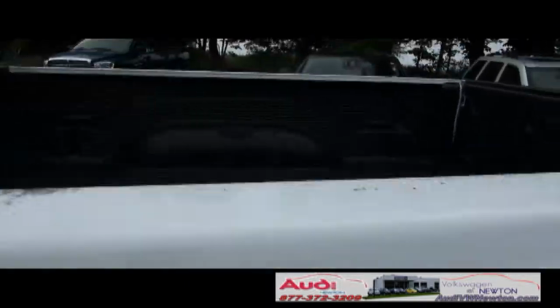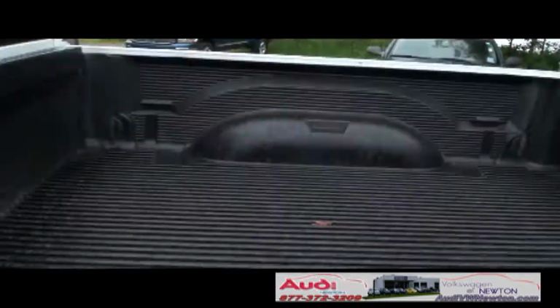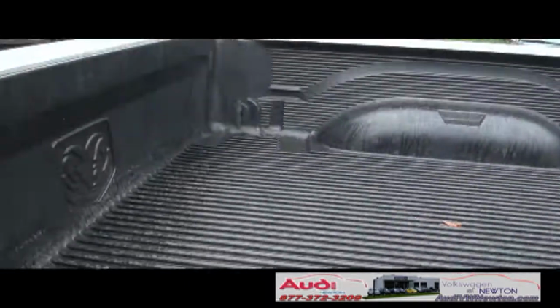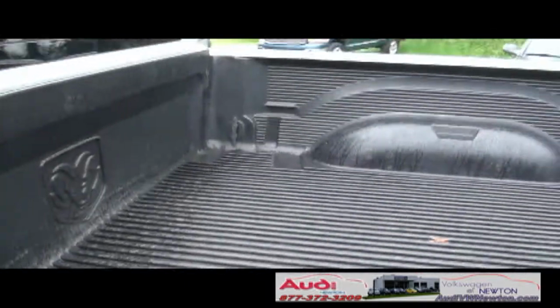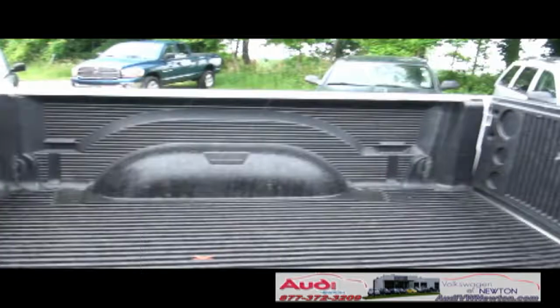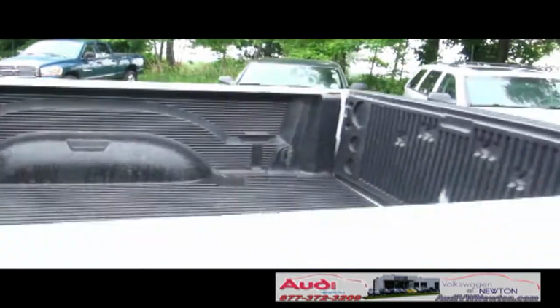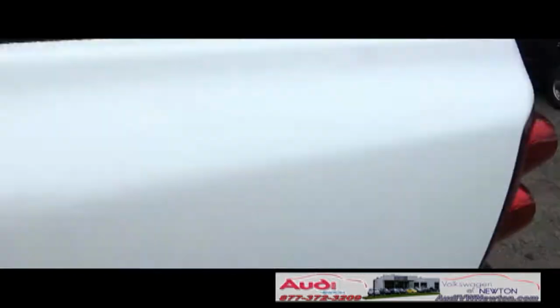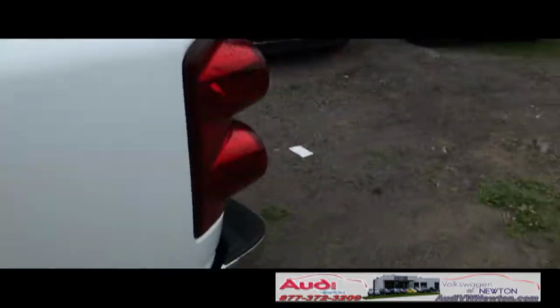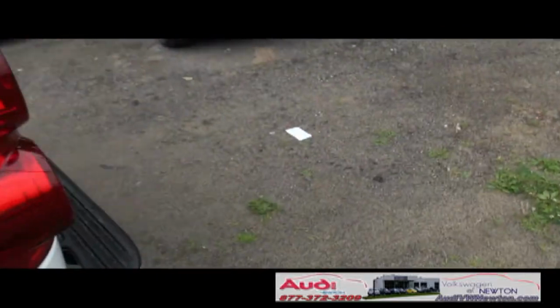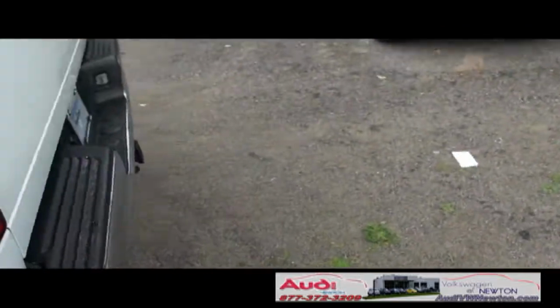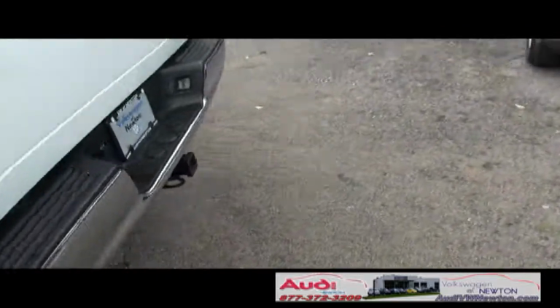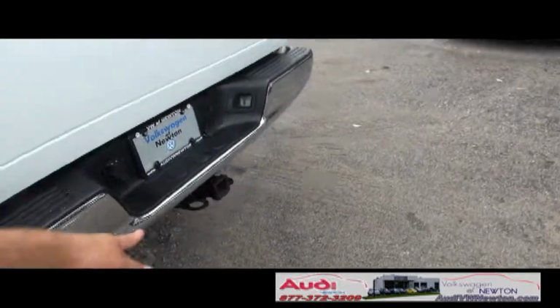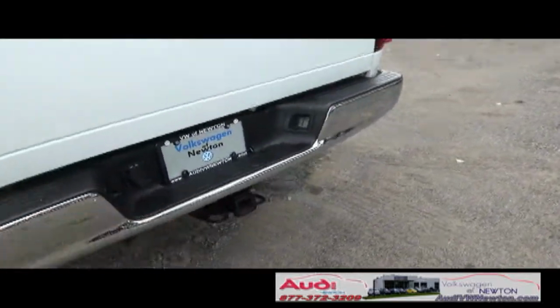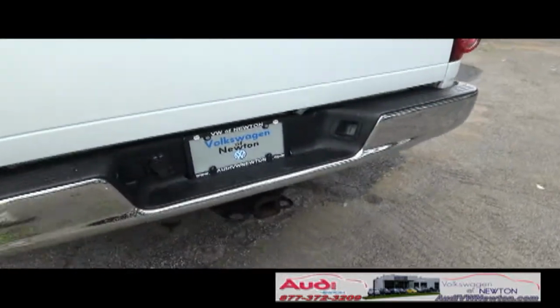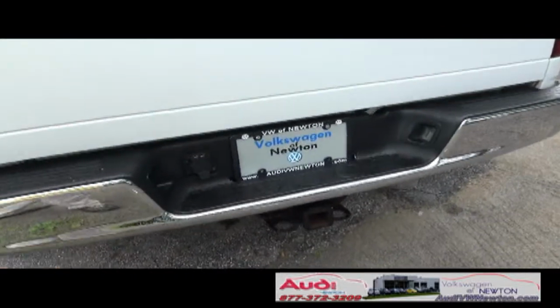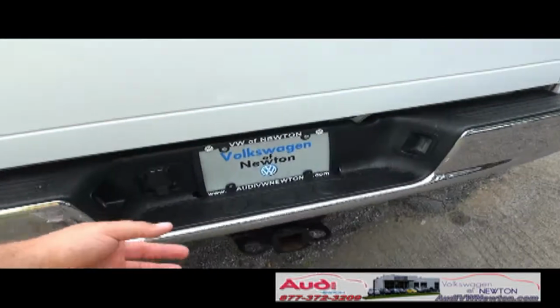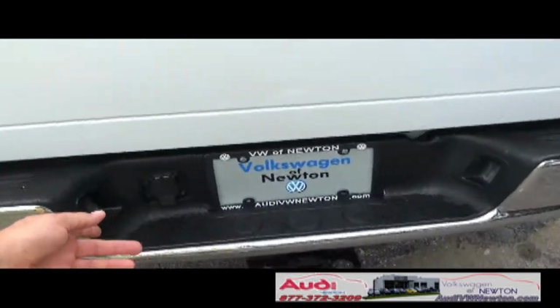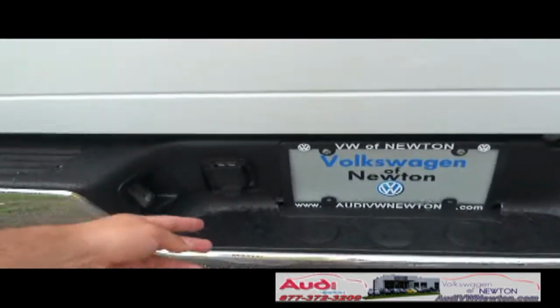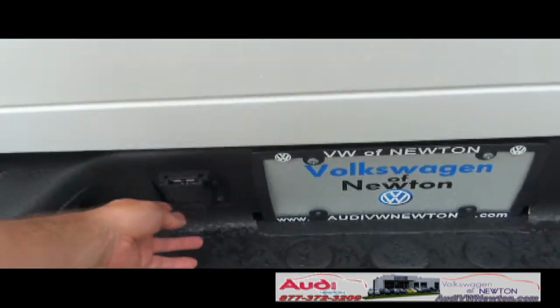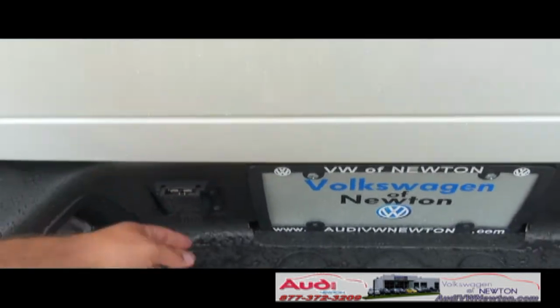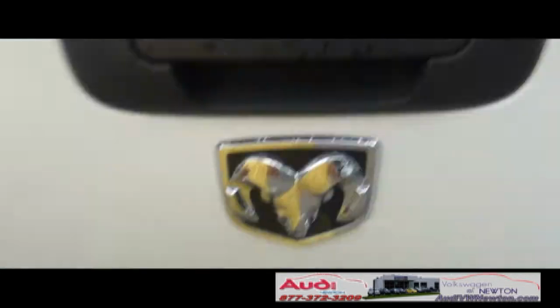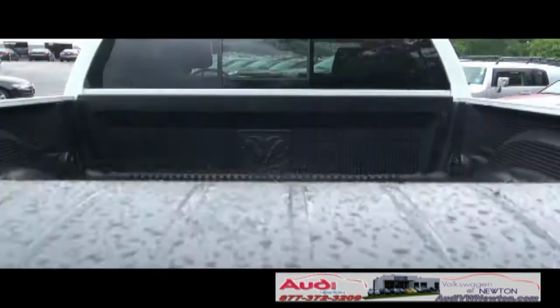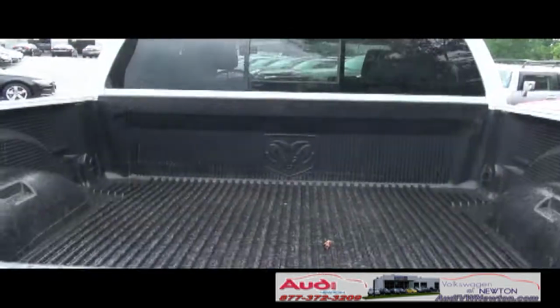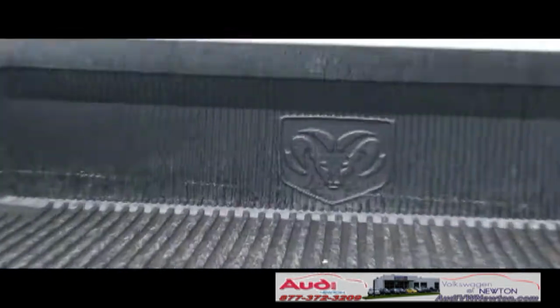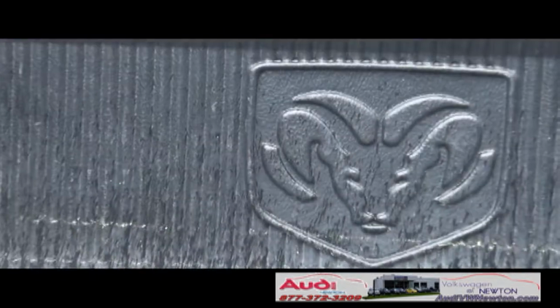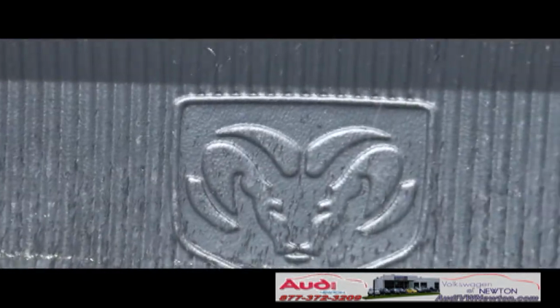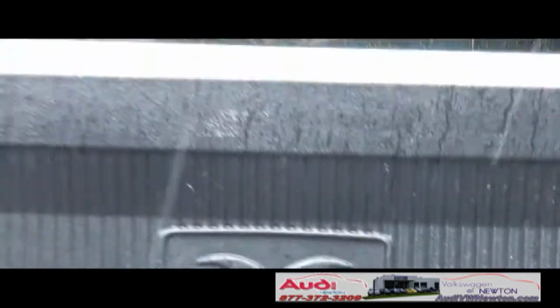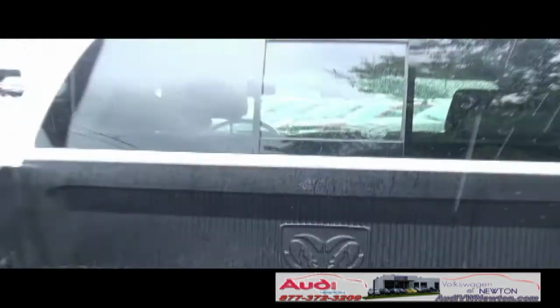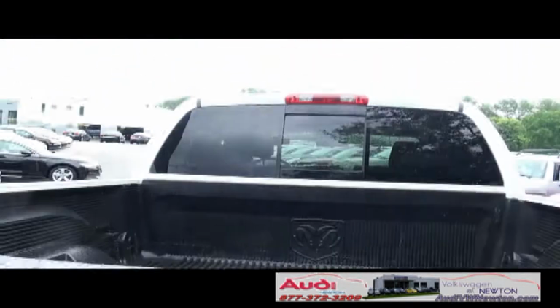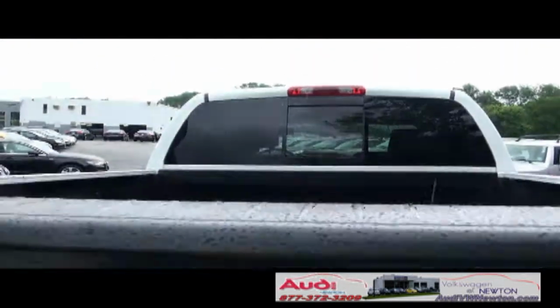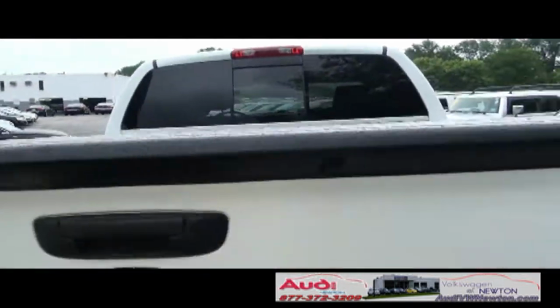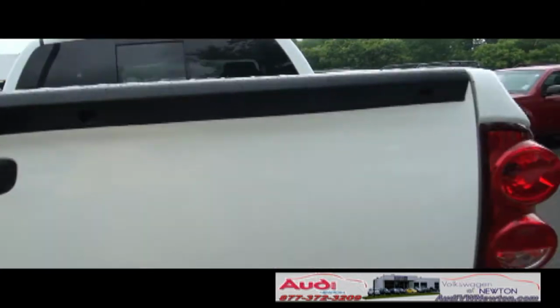There's a full bed liner in there from Dodge. You have the trailer hitch and of course the plug-in. It has that Ram emblem right there and a rear cargo light.